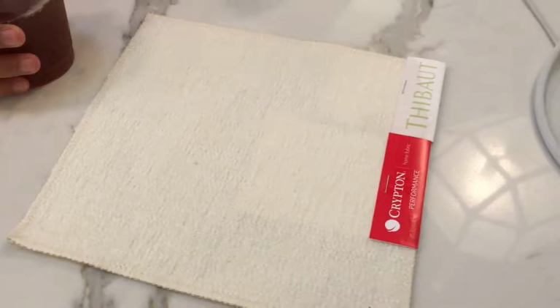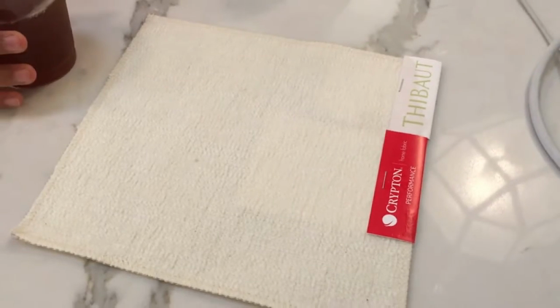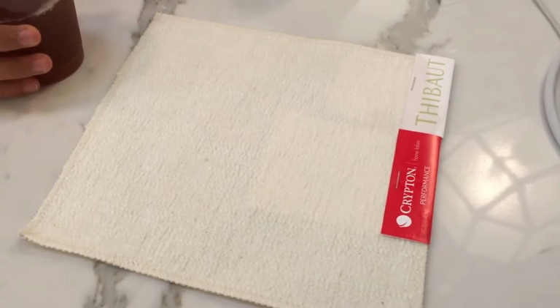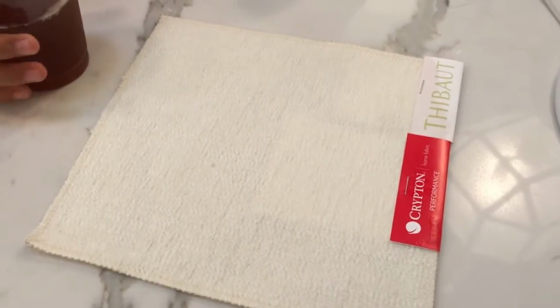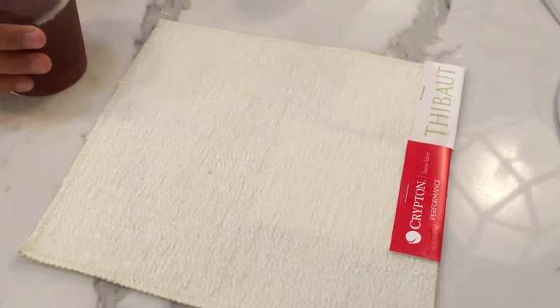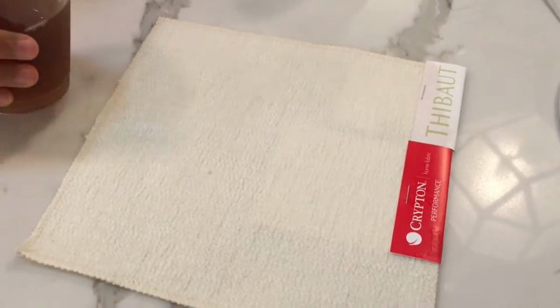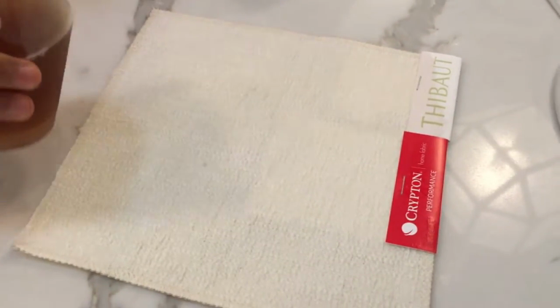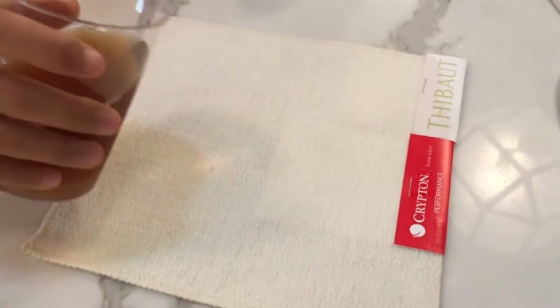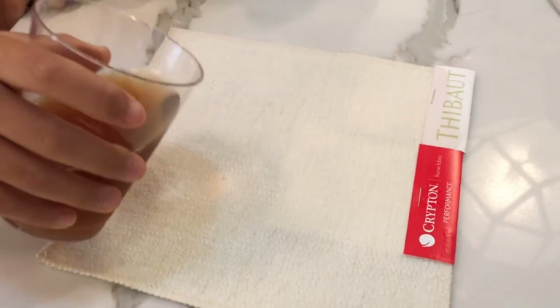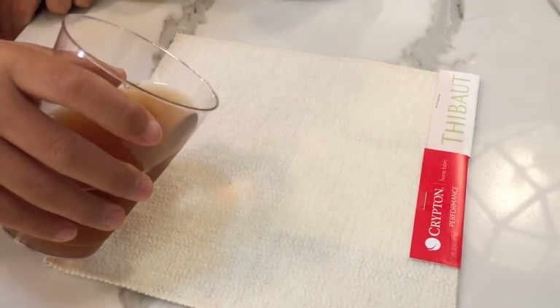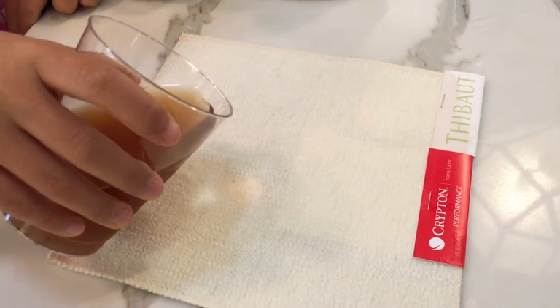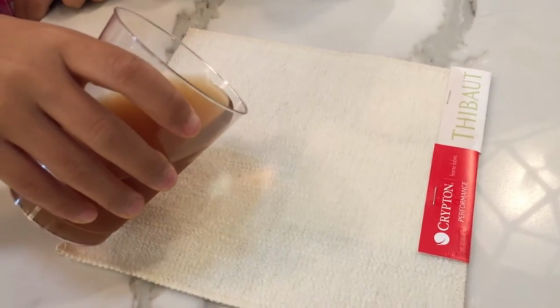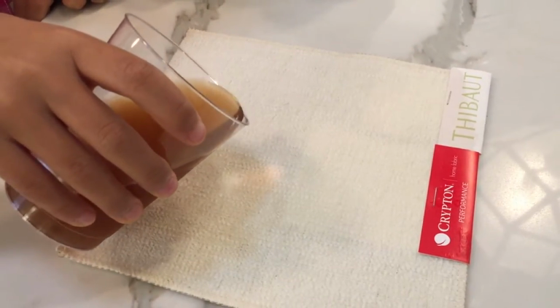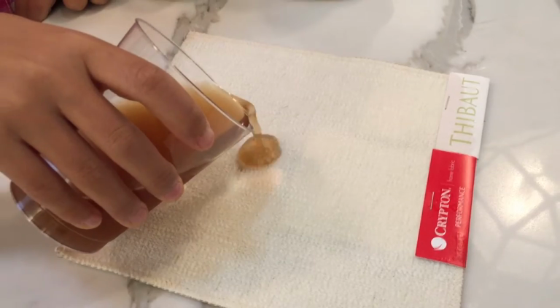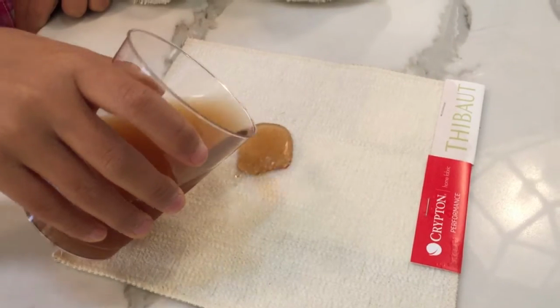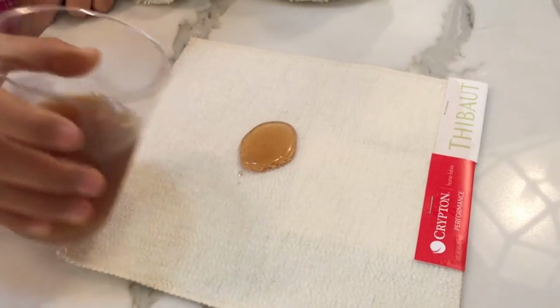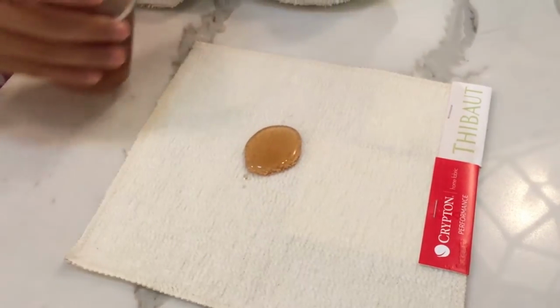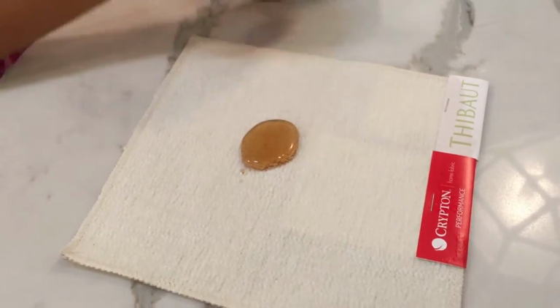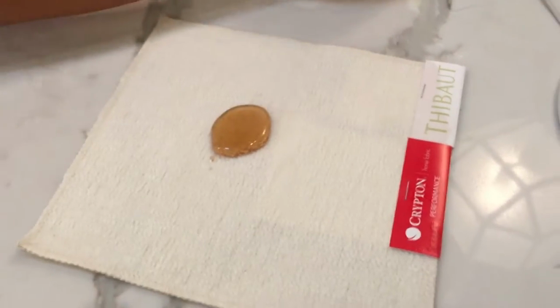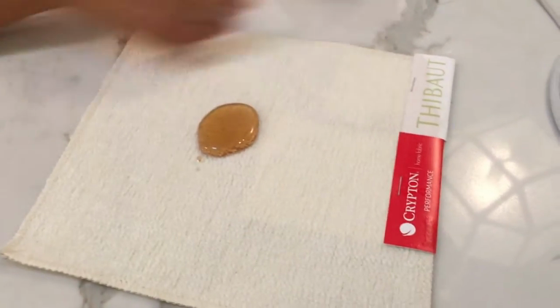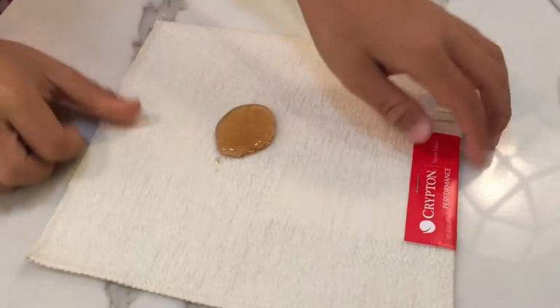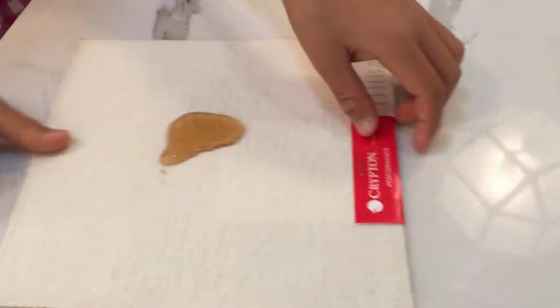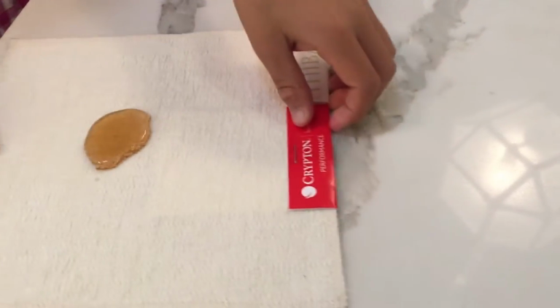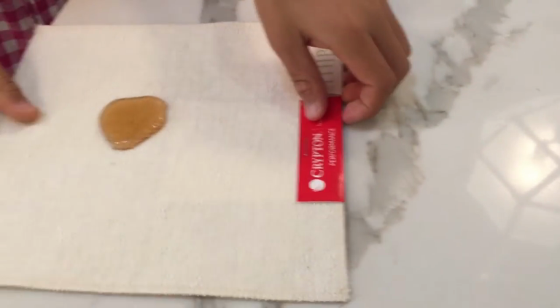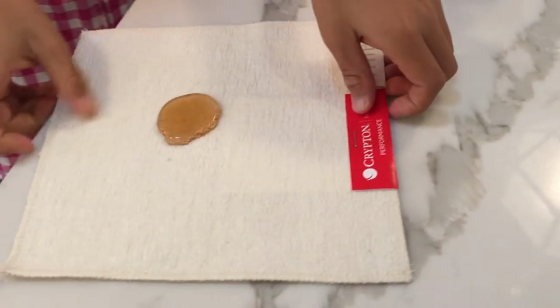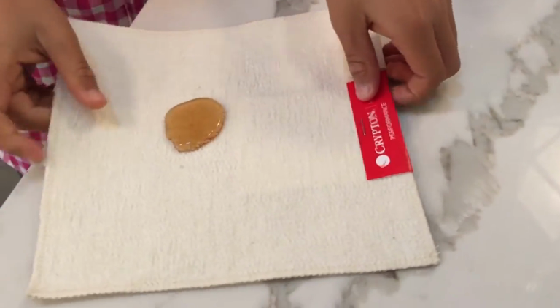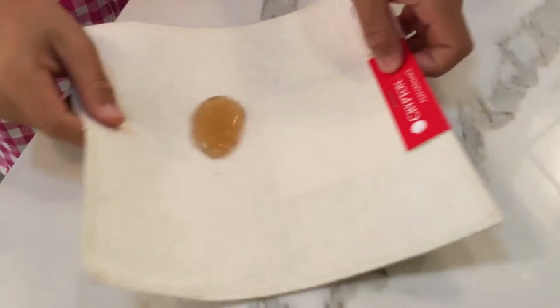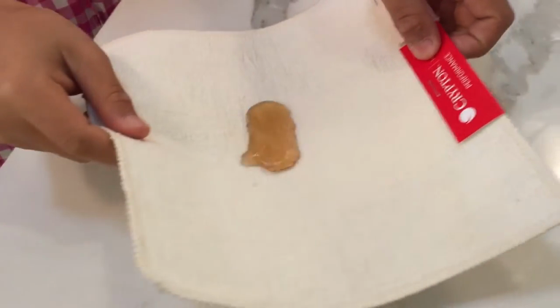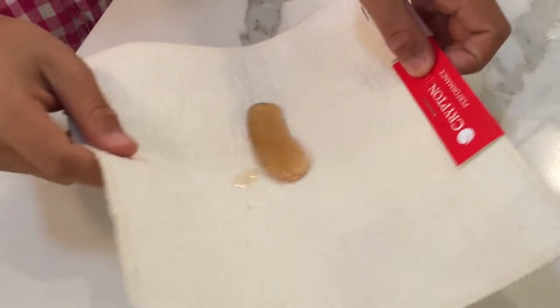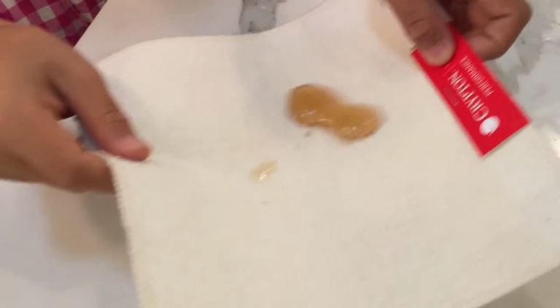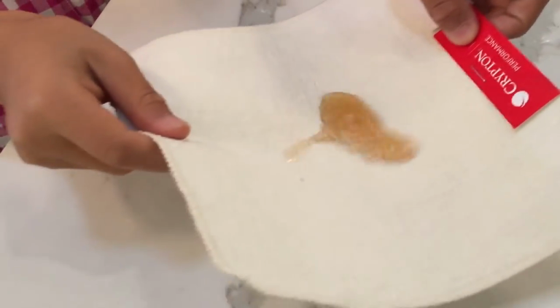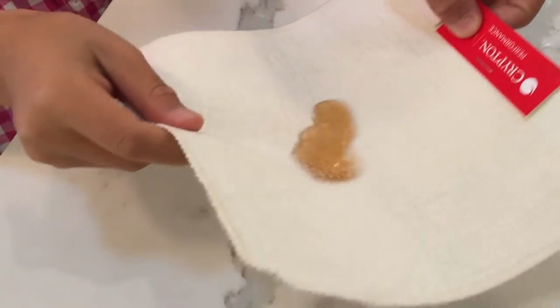Here we are demonstrating Krypton. This is Cumulus by Tebow. We're demonstrating how we'll pour iced tea on here and it doesn't permeate through the fibers. It just rolls around.